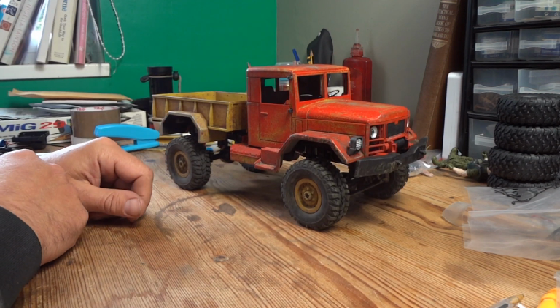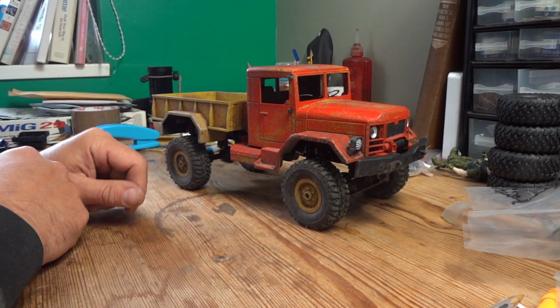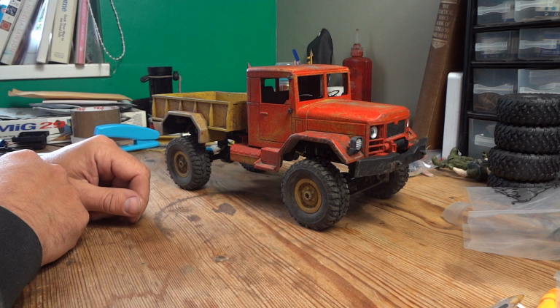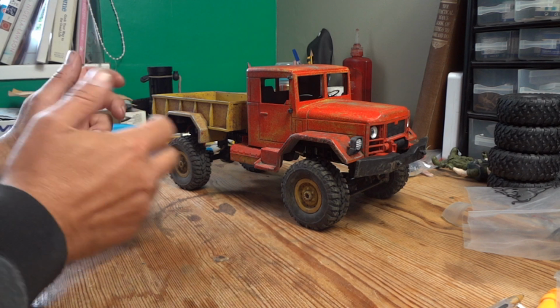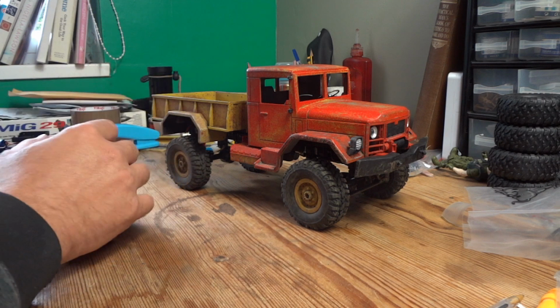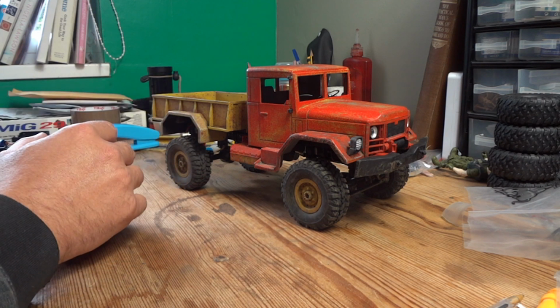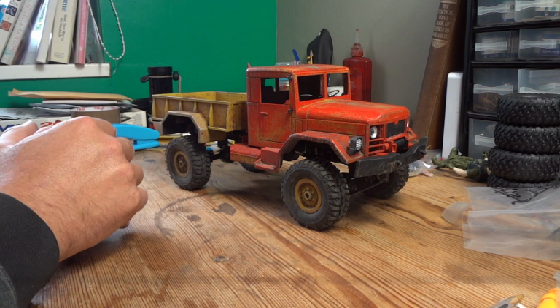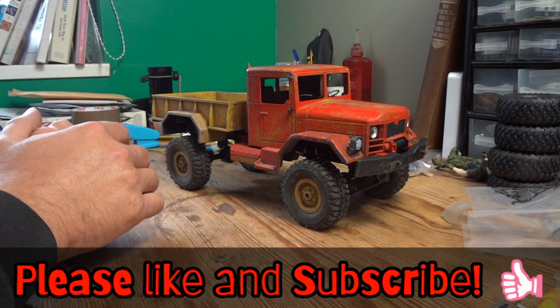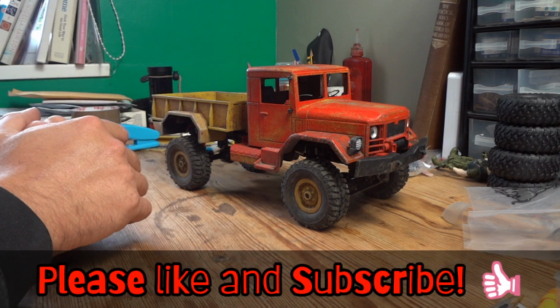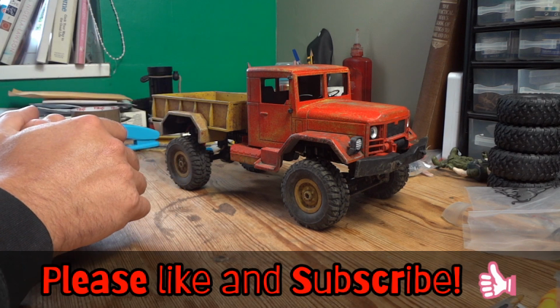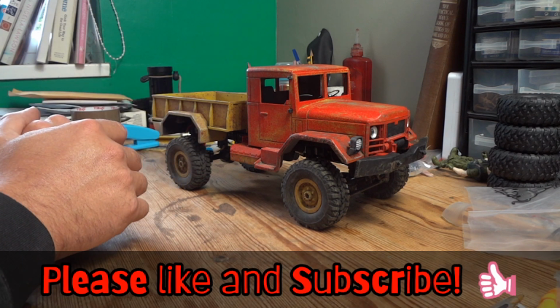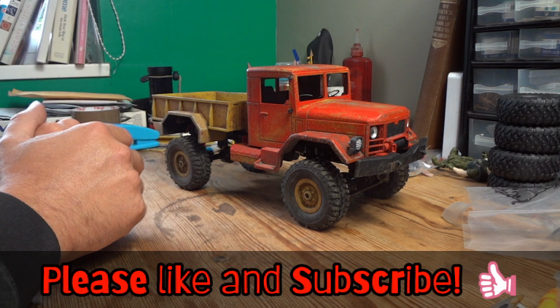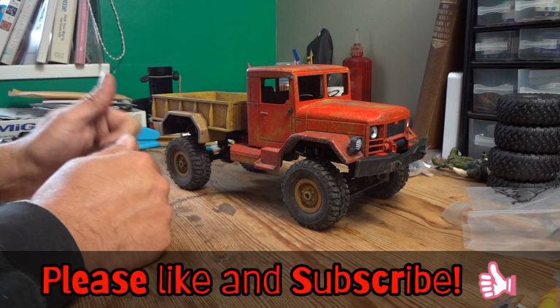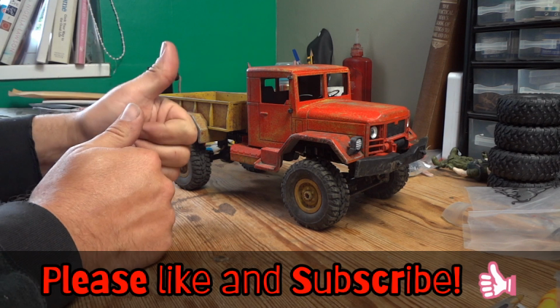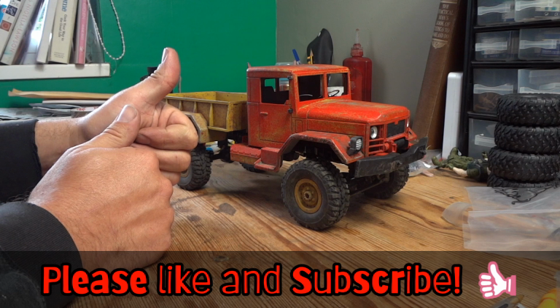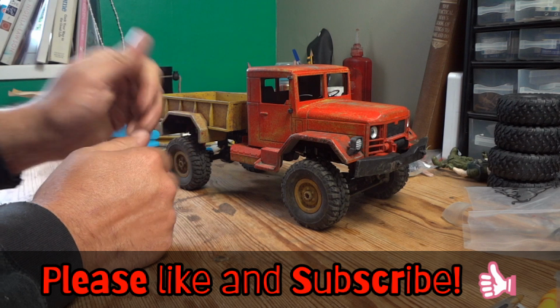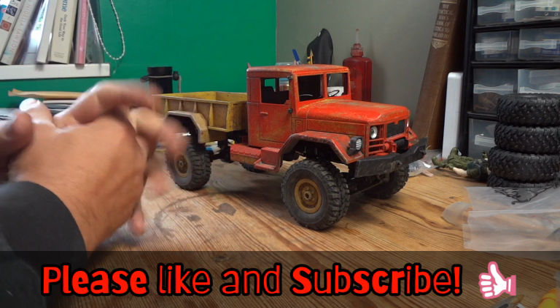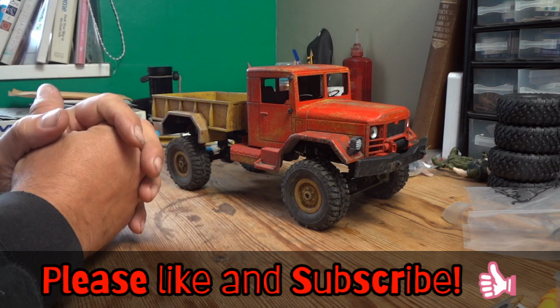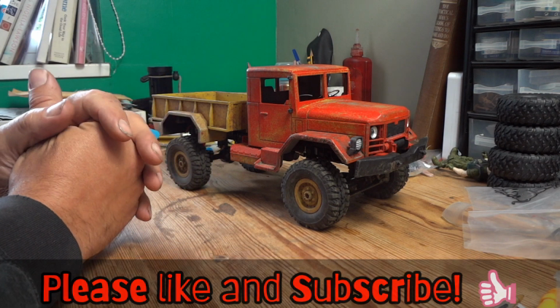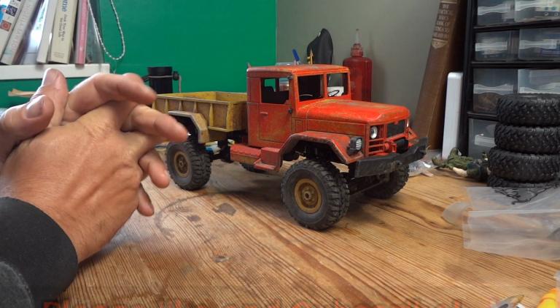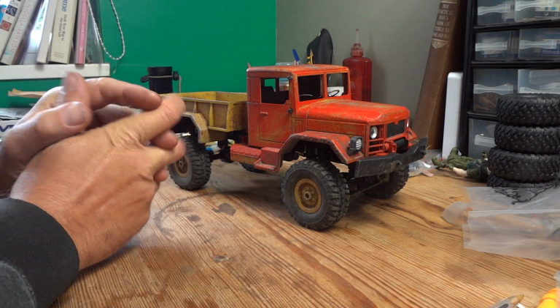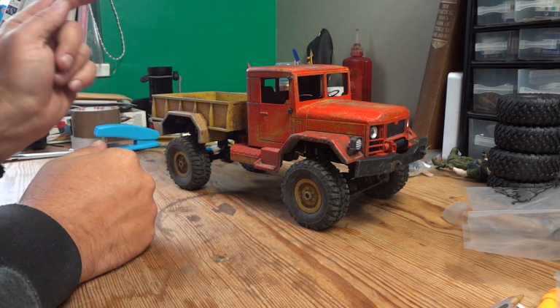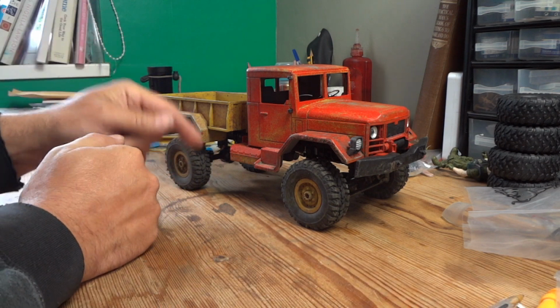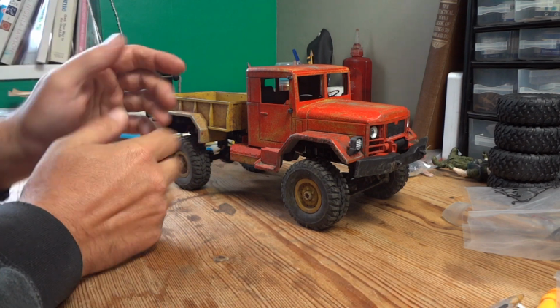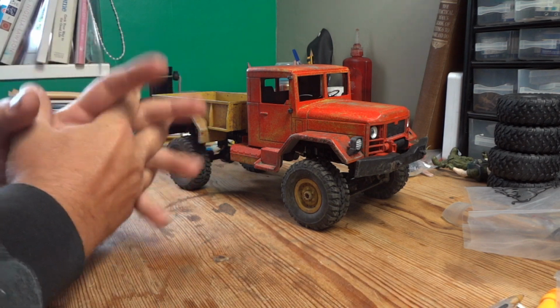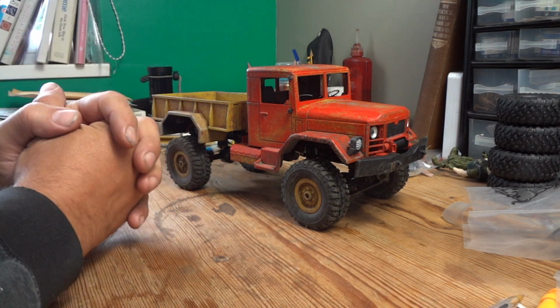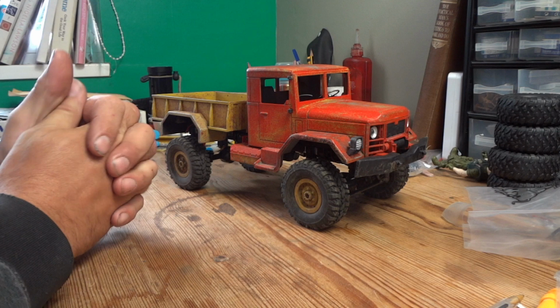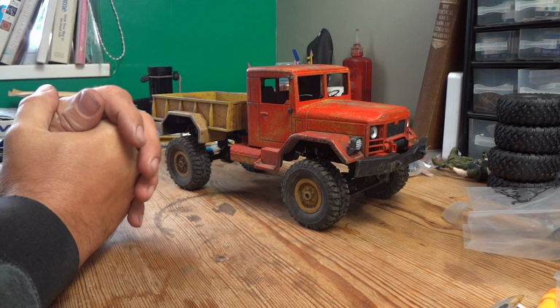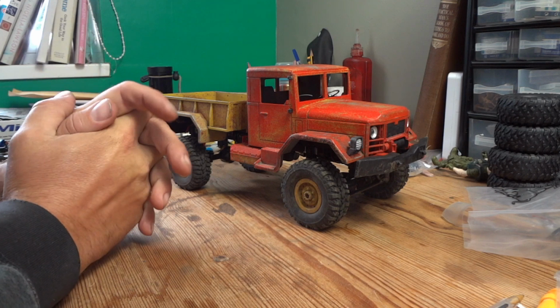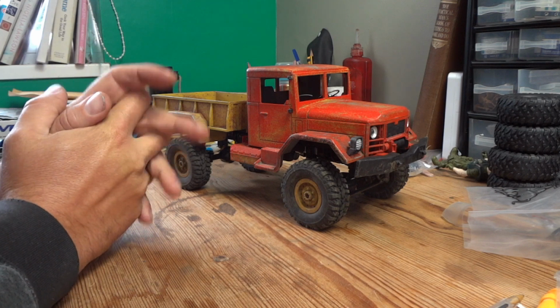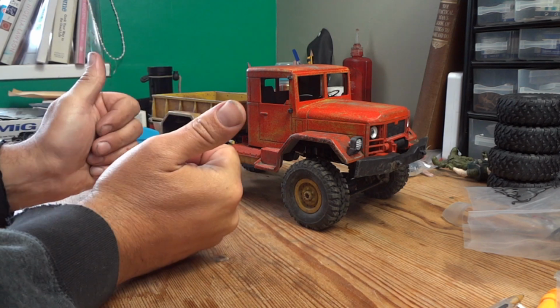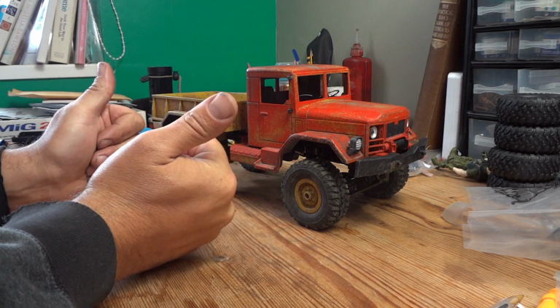Anyway, if you found this video of some use and of interest, give it a thumbs up. And if you're feeling that way inclined, hit that subscribe button for more similar content. Thanks for watching, guys.